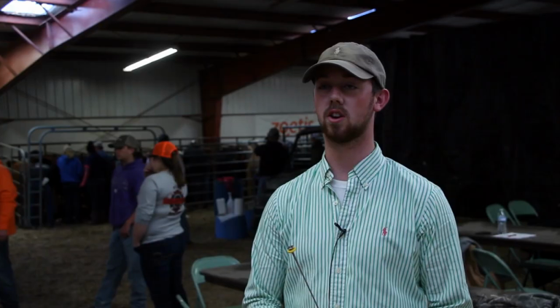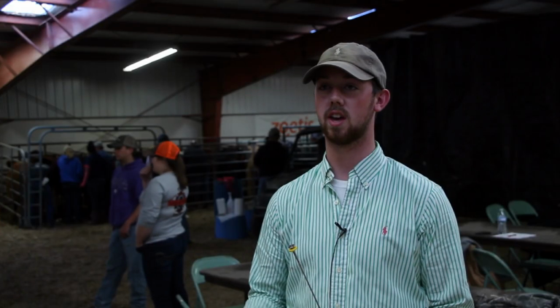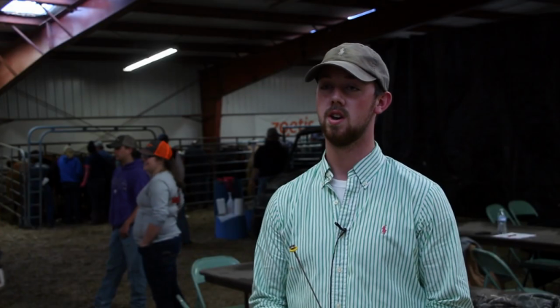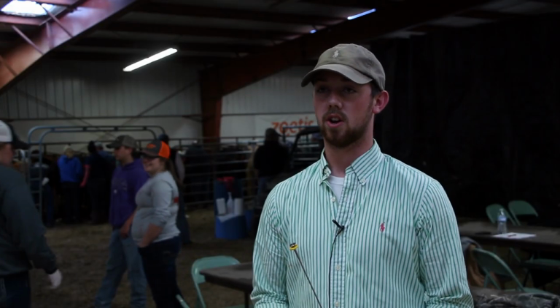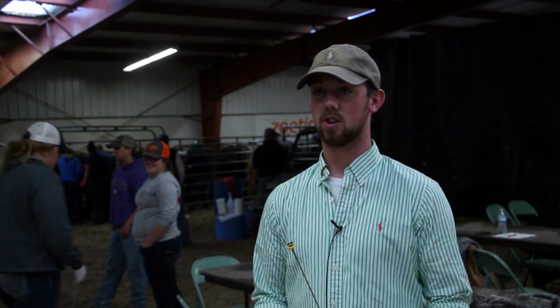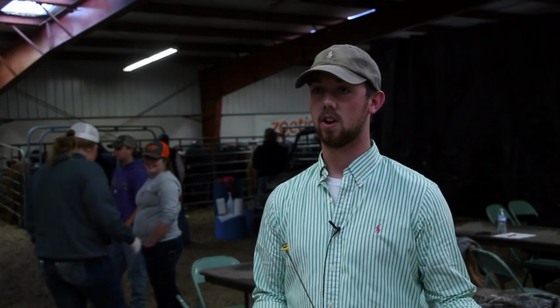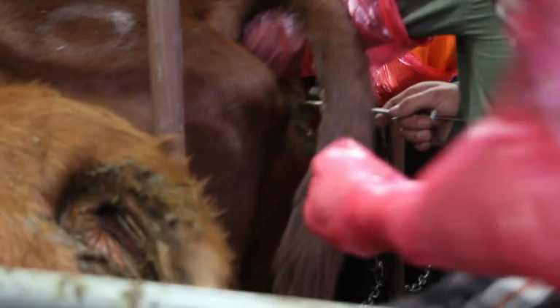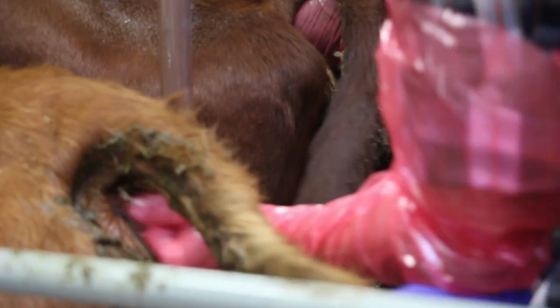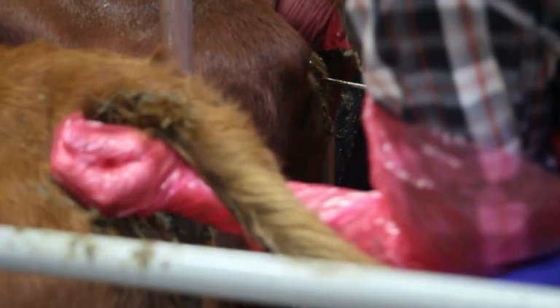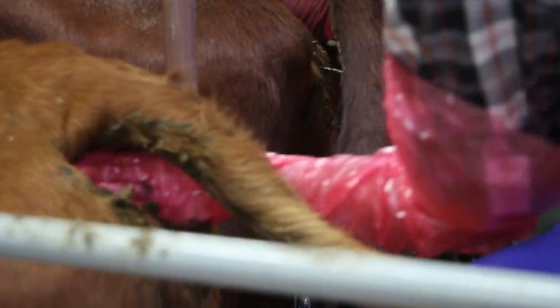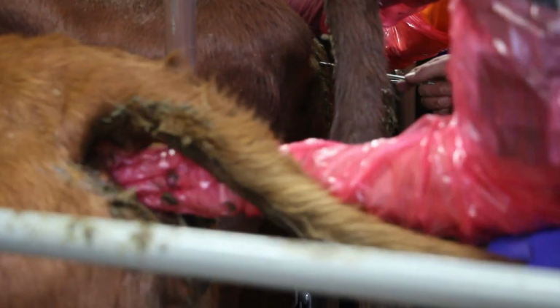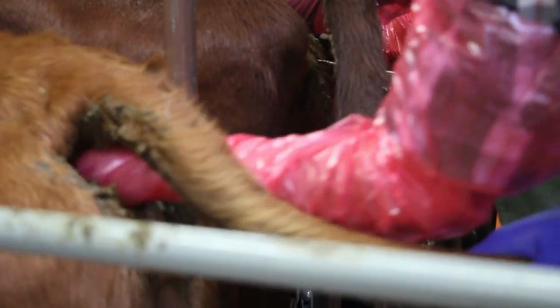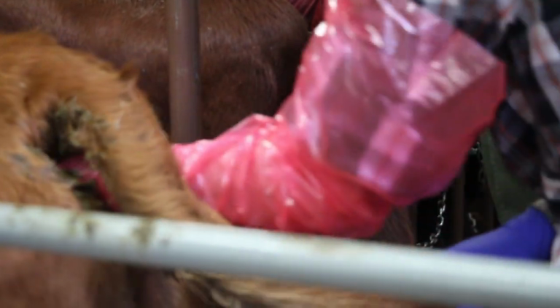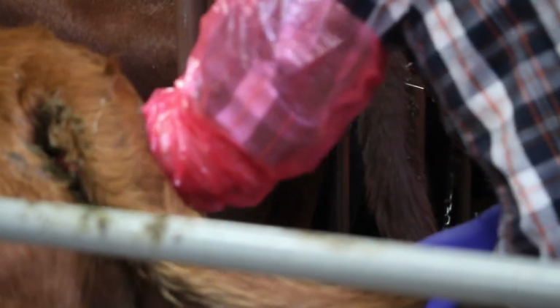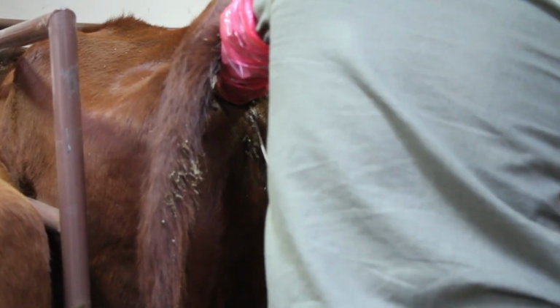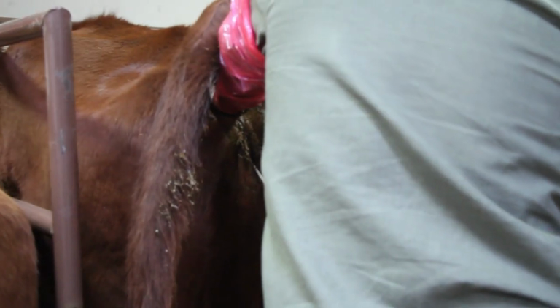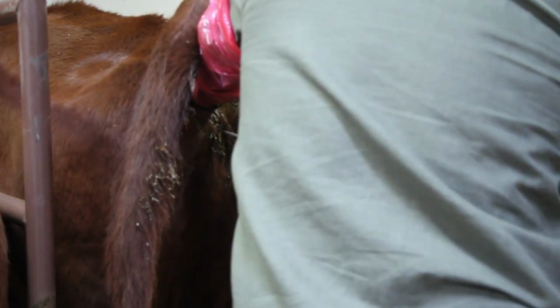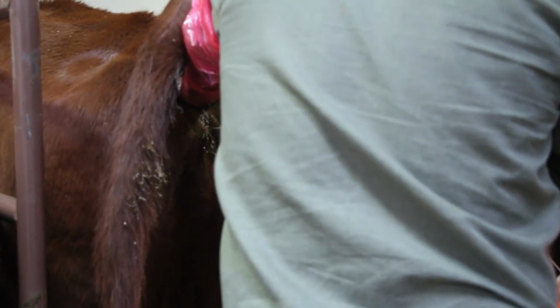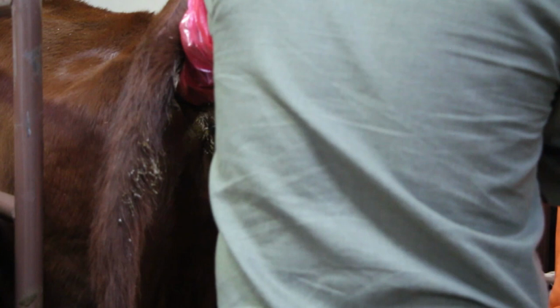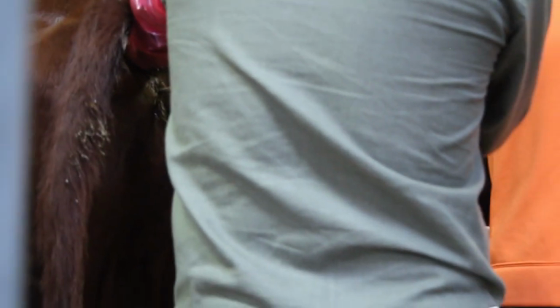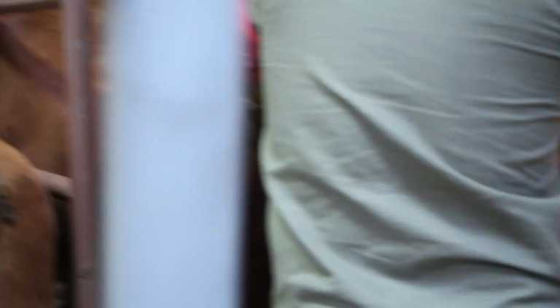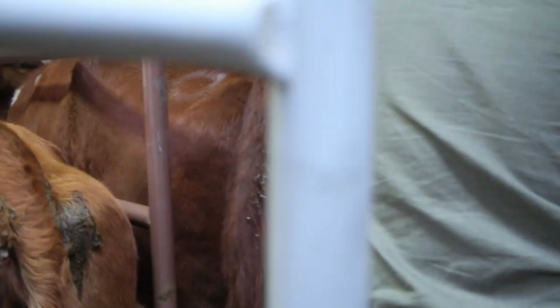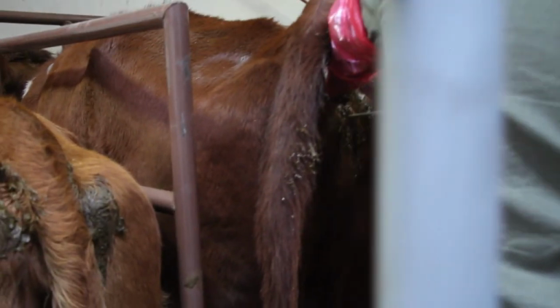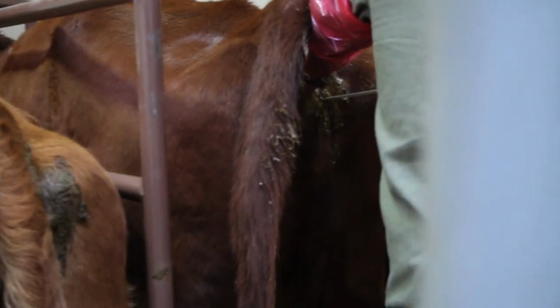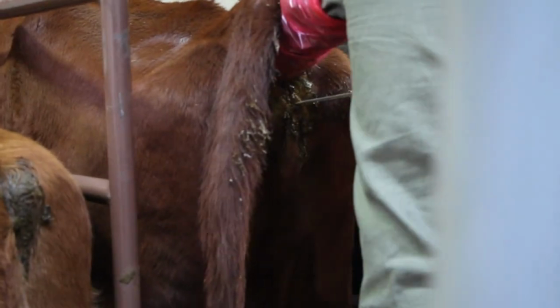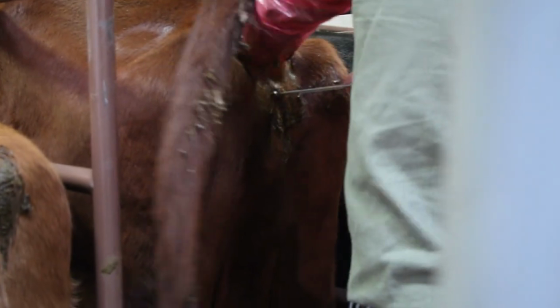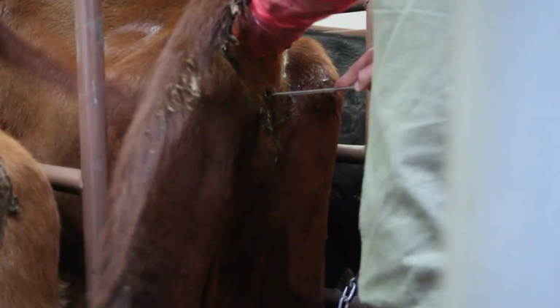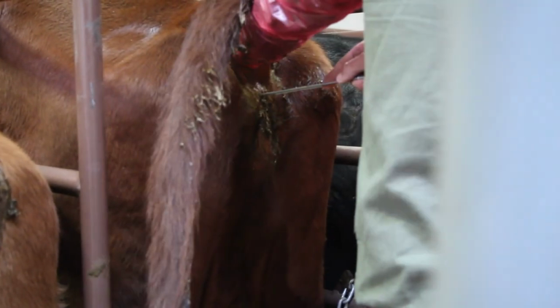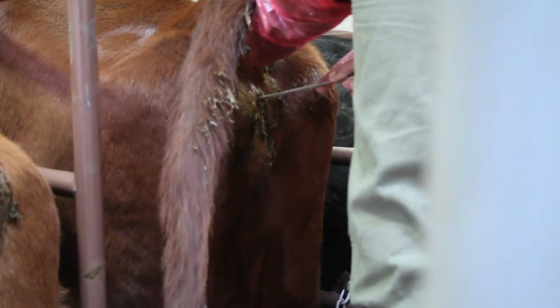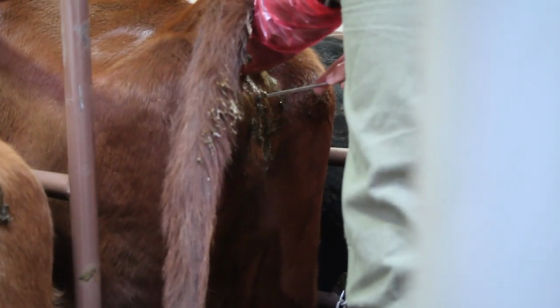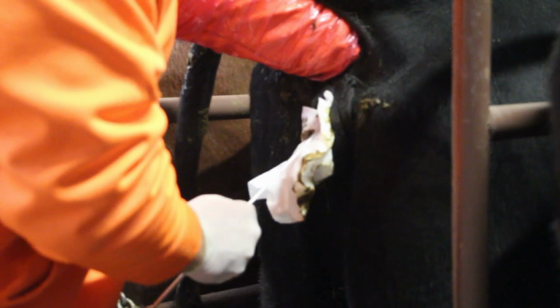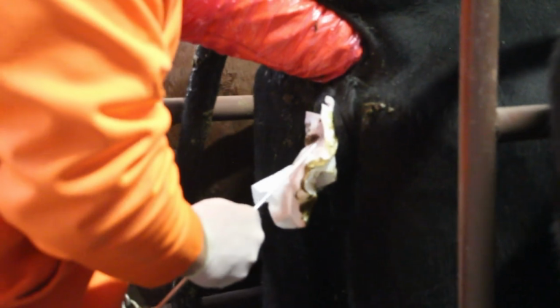Then you're going to go to the cow, put your hand in, and feel for the cervix. Once you find the cervix, you insert the gun, finding the cervix. Once you get all the way through the cervix into the uterine wall, you insert the semen, pull out, and the cow's good to go.